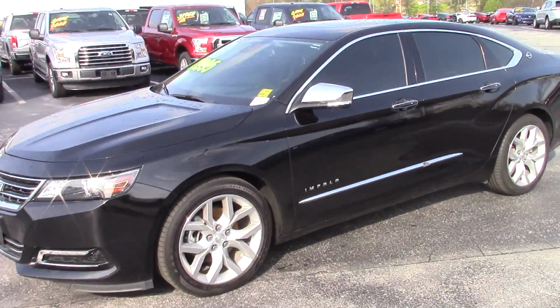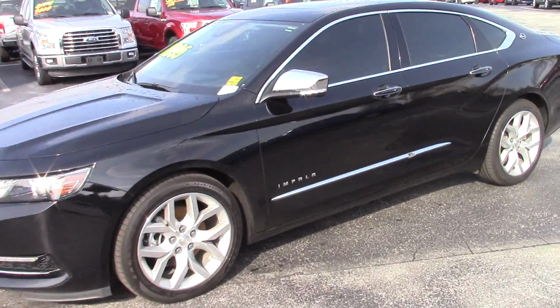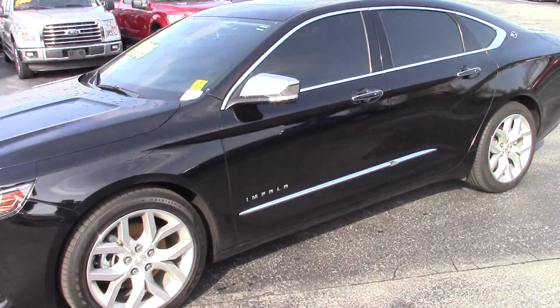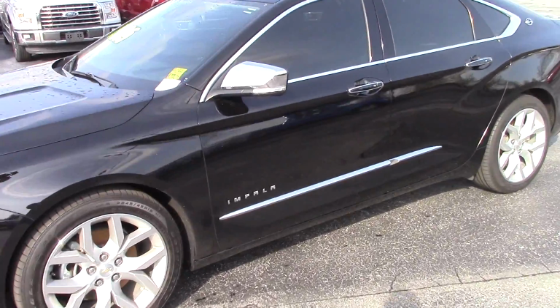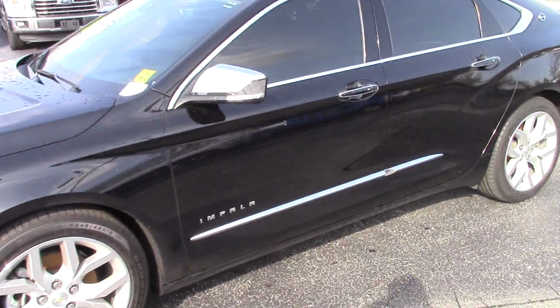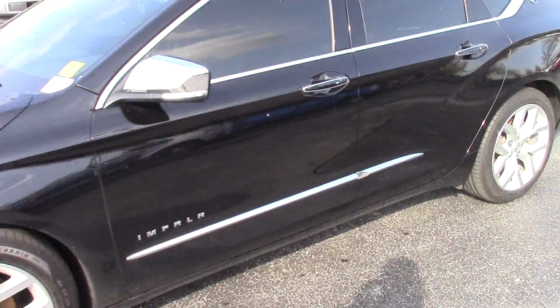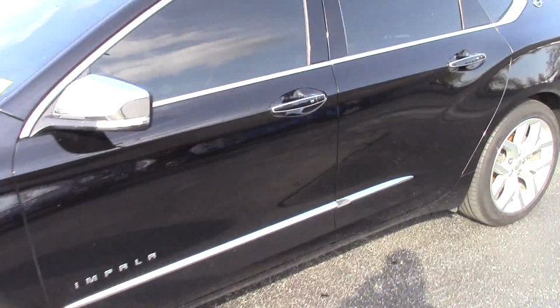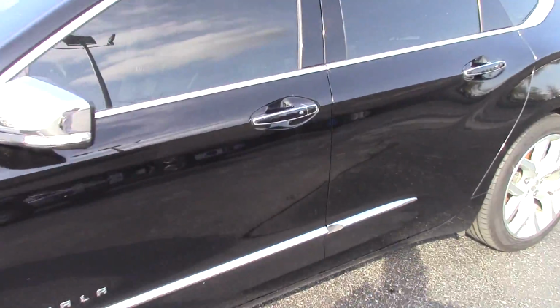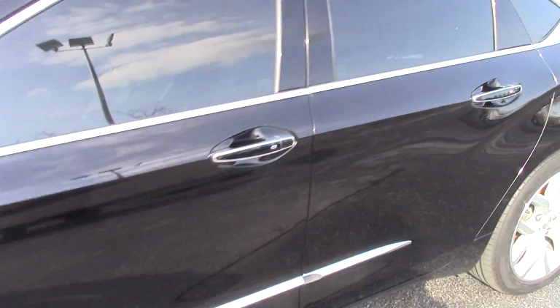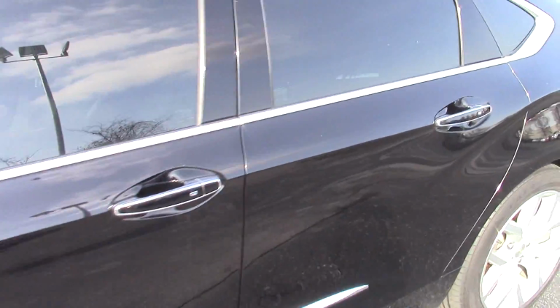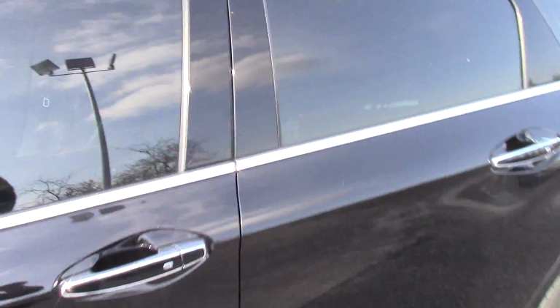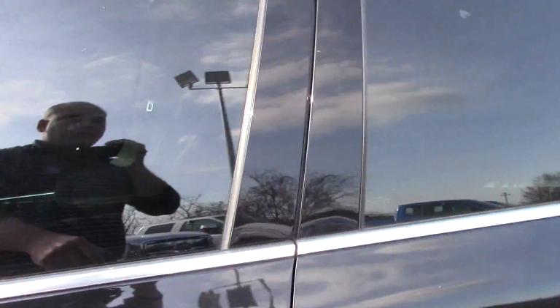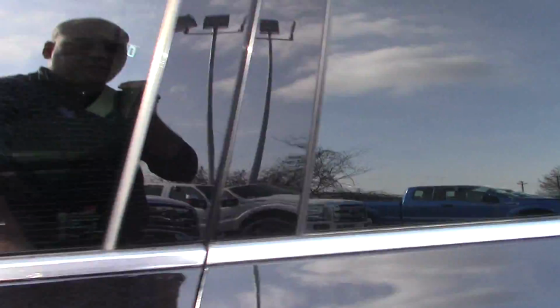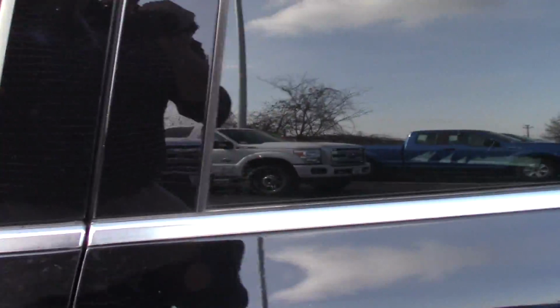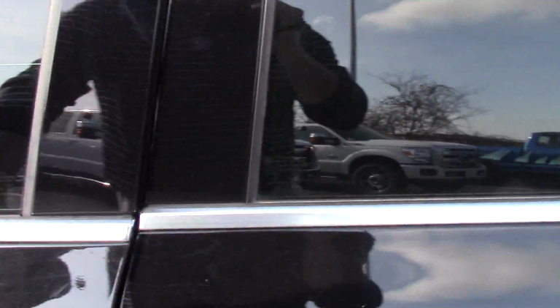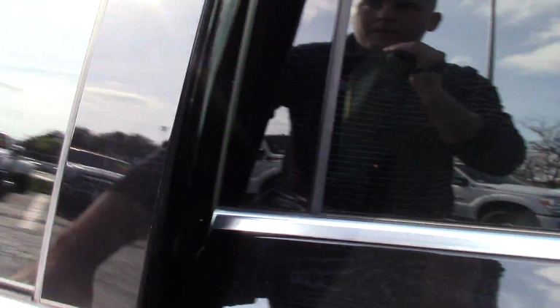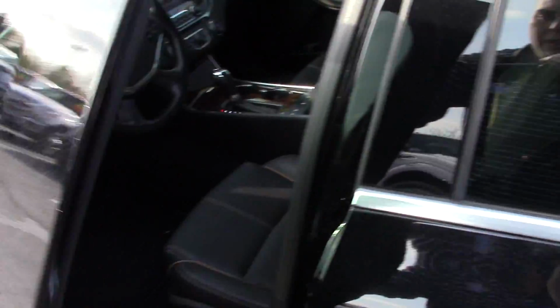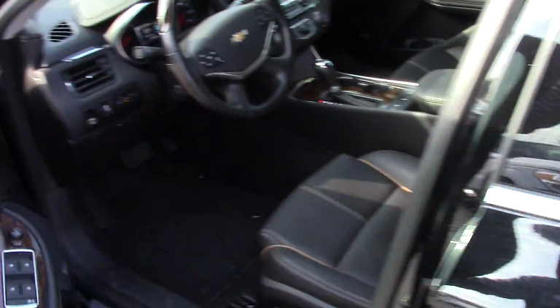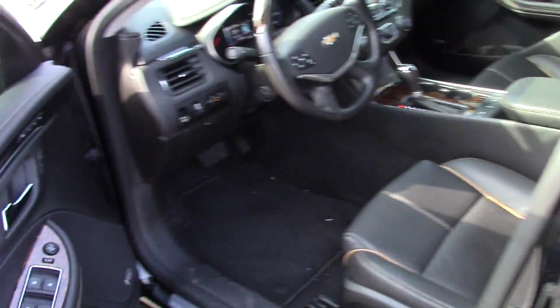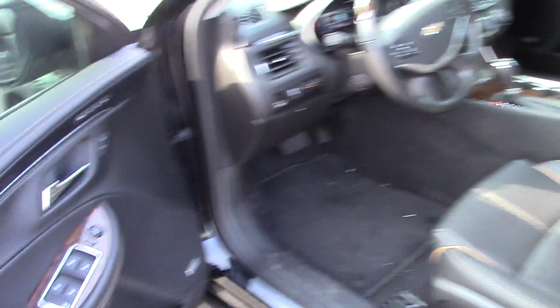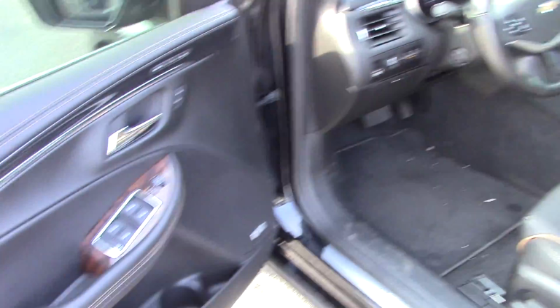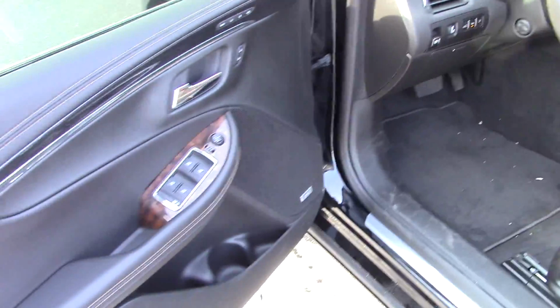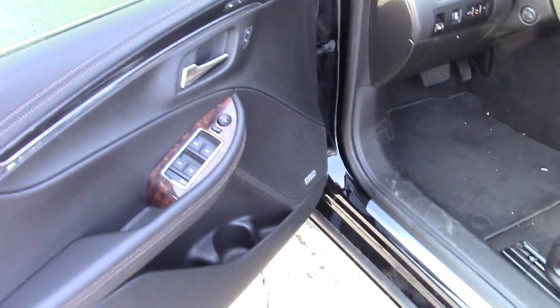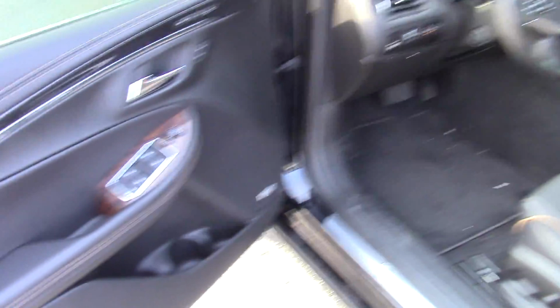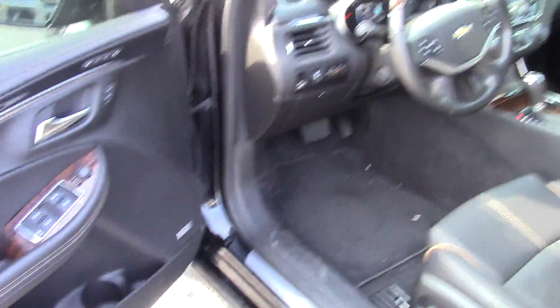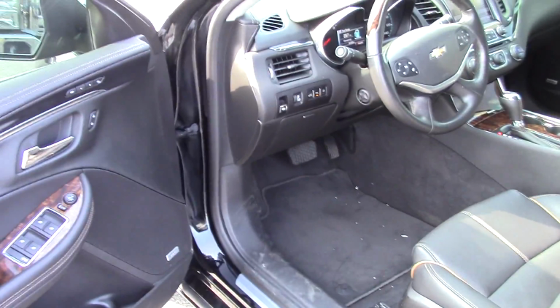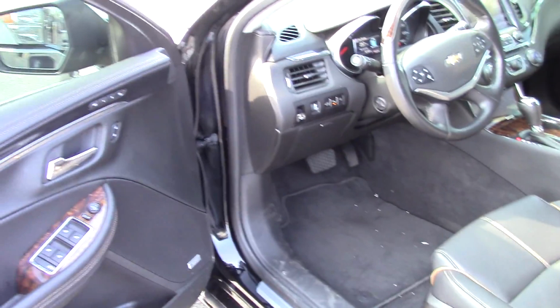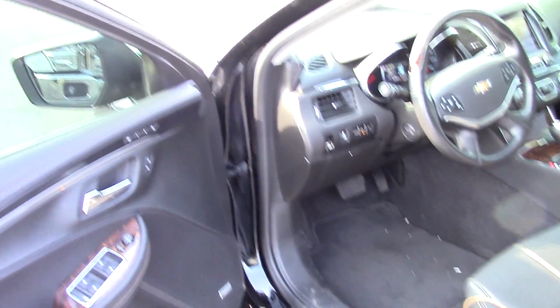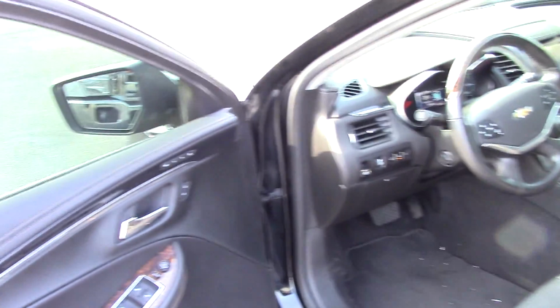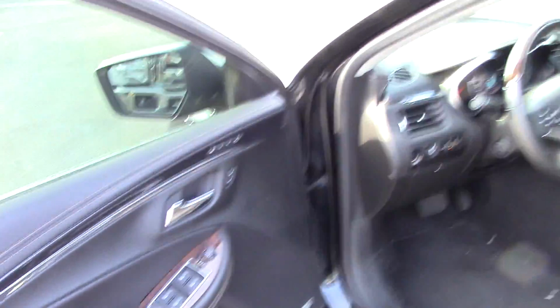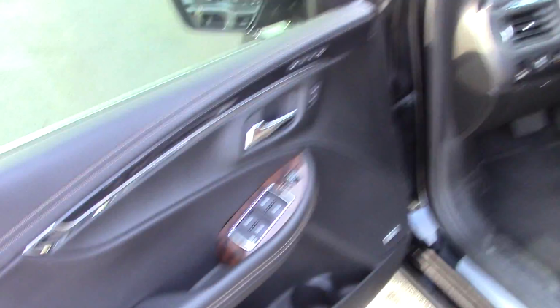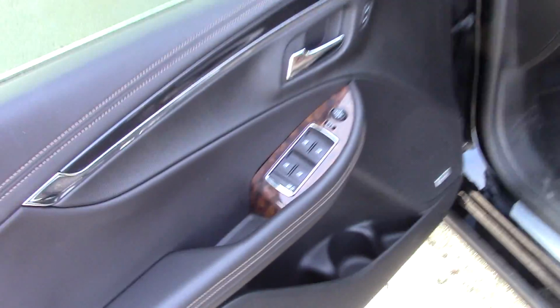This thing is loaded out to the gills — absolute beautiful car. It's got the premium wheels on it, beautiful black finish, and of course you got your chrome accents.